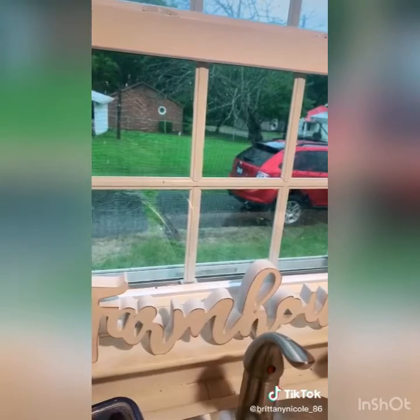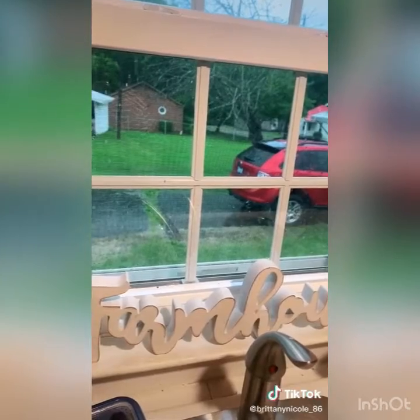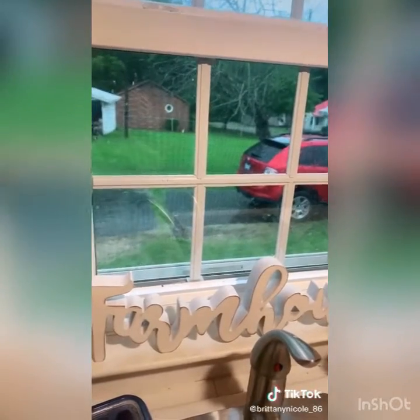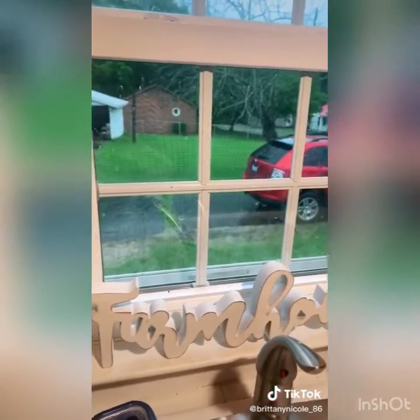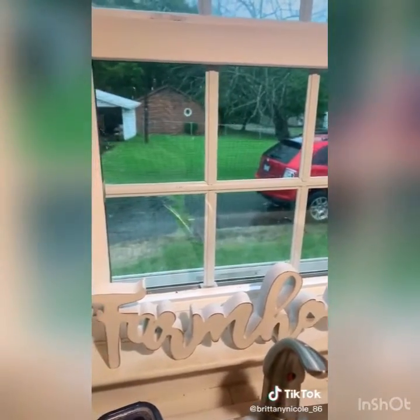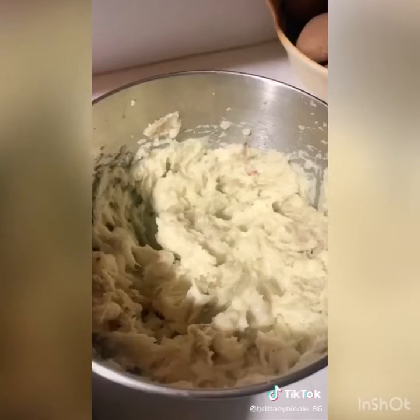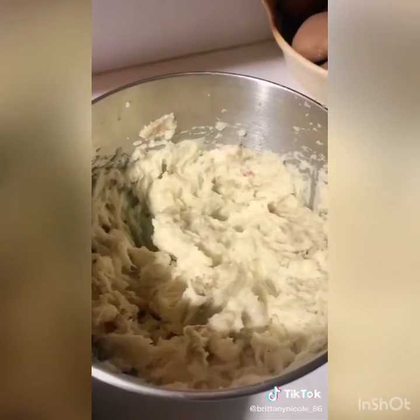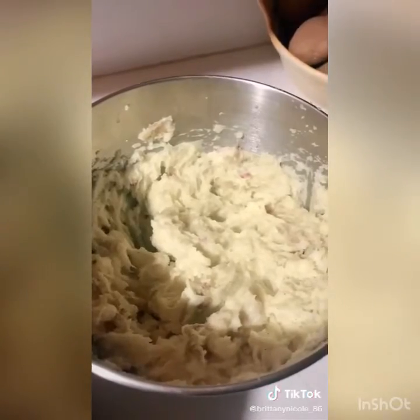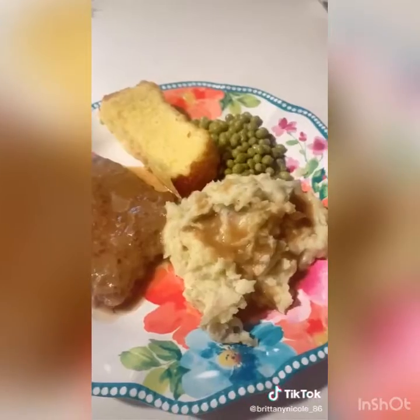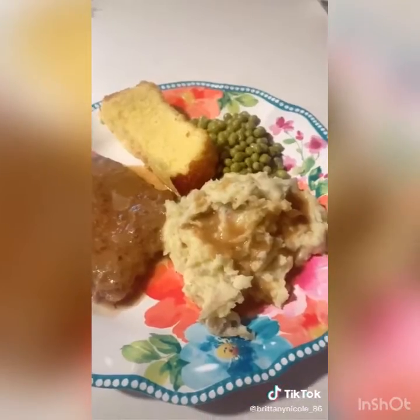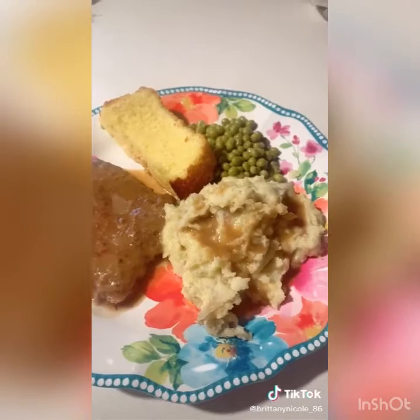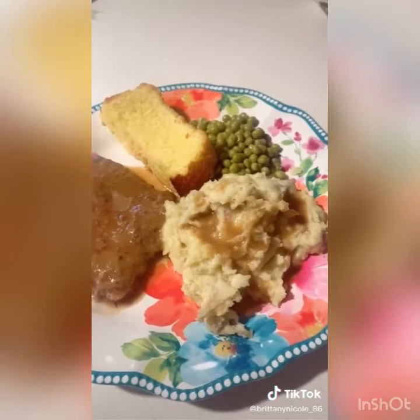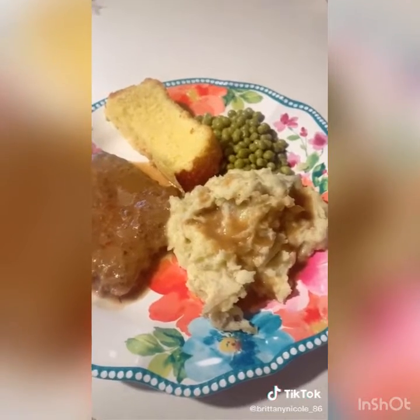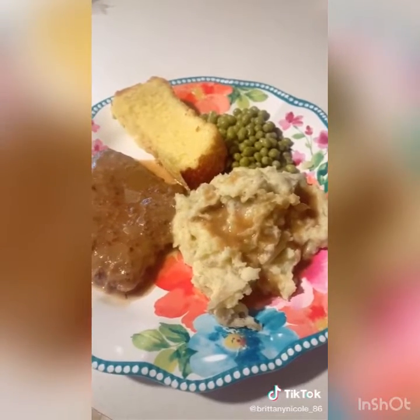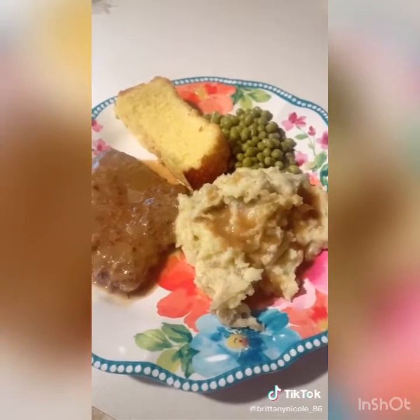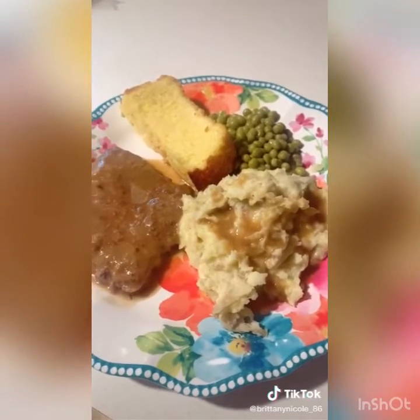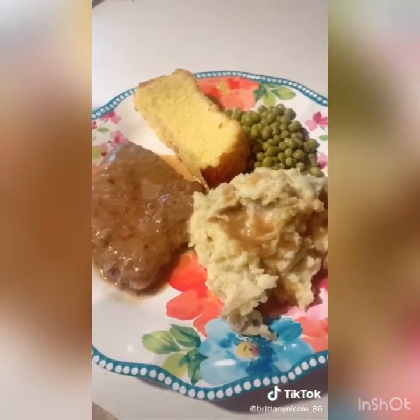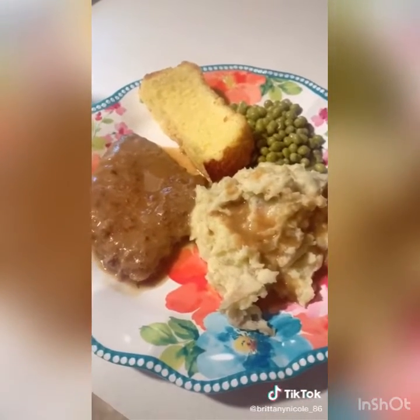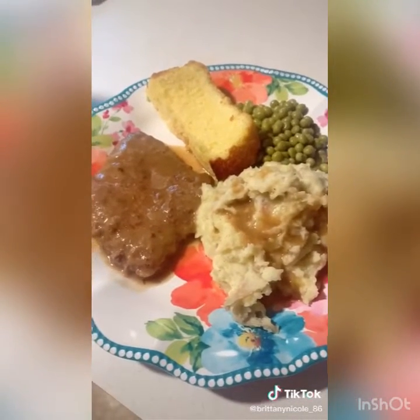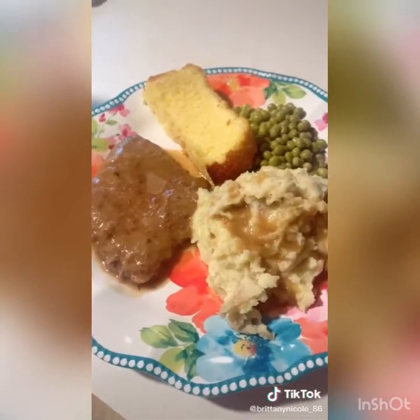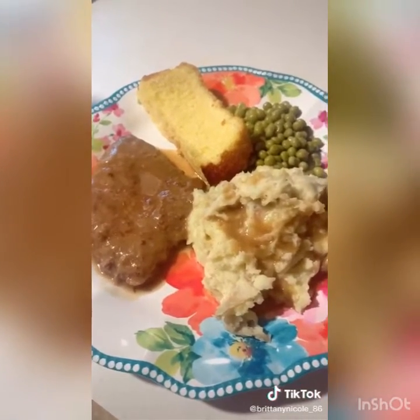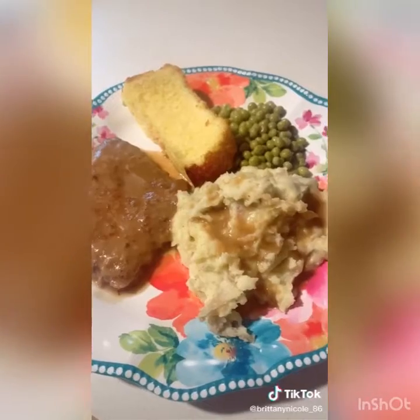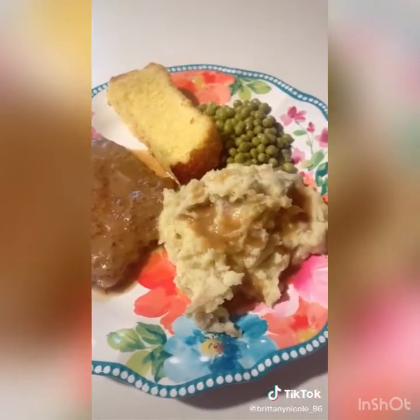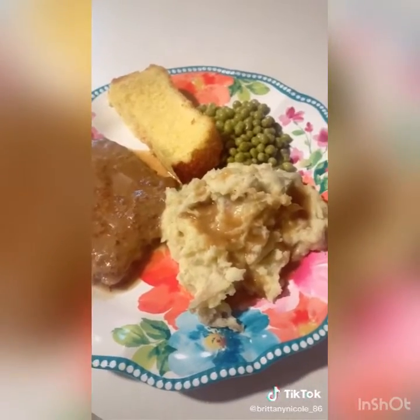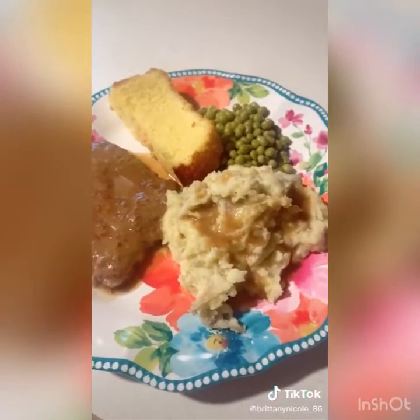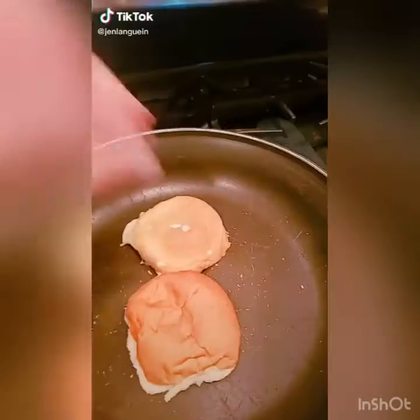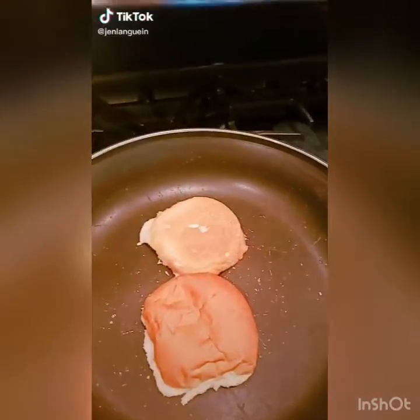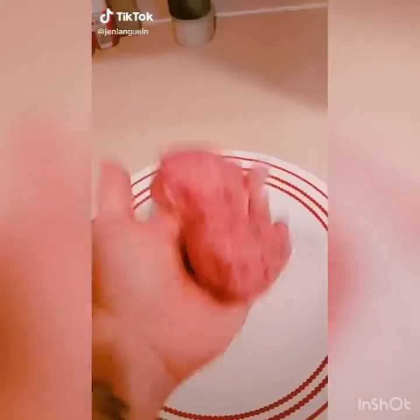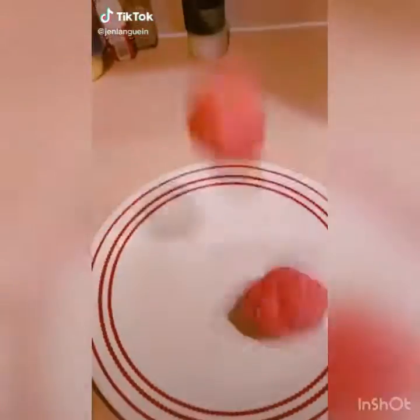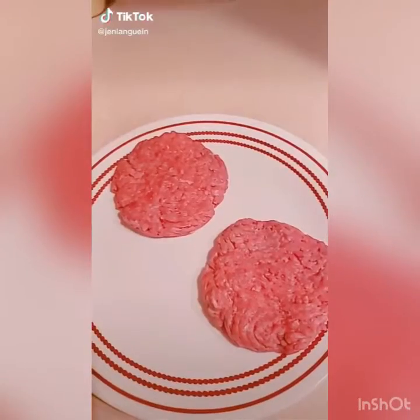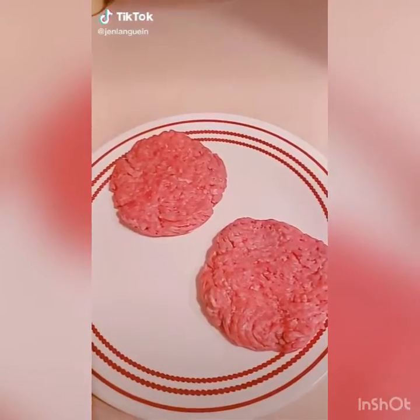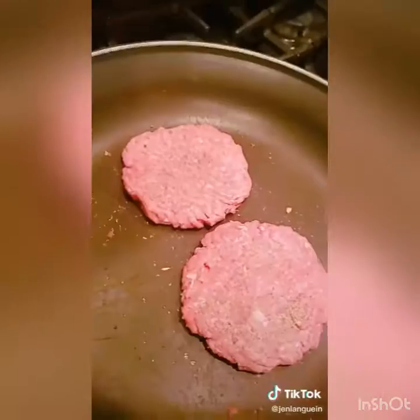I did this before I left for work this morning, so all I had to do when I got home was make some potatoes, cornbread, and peas. Easy crock pot supper that tastes just like grandma's cooking.